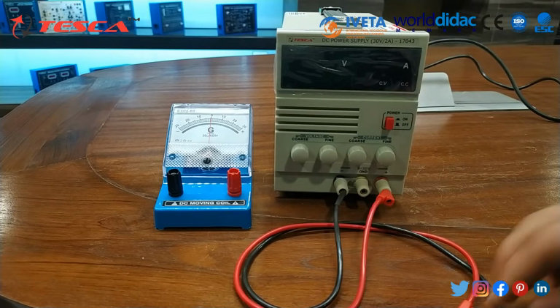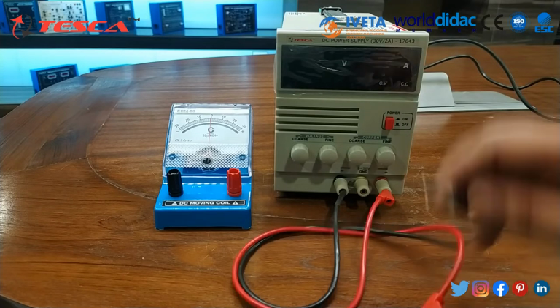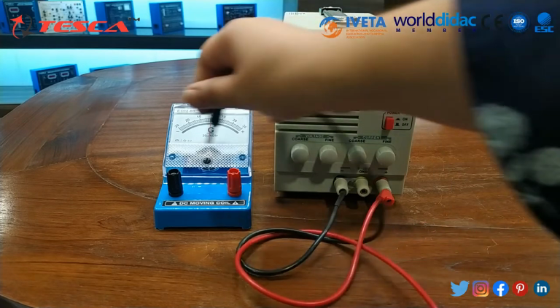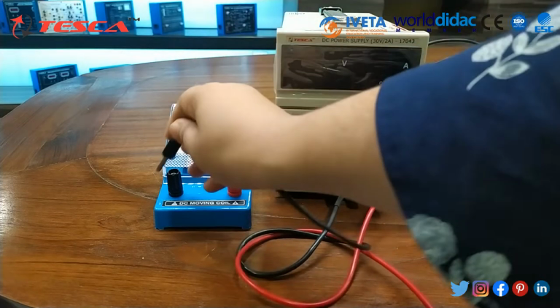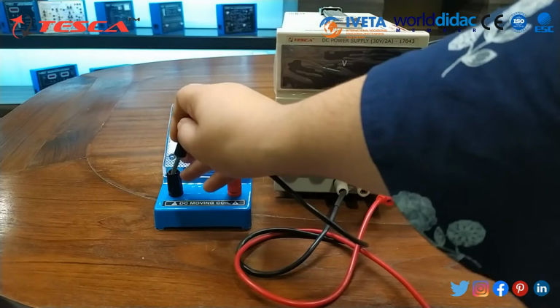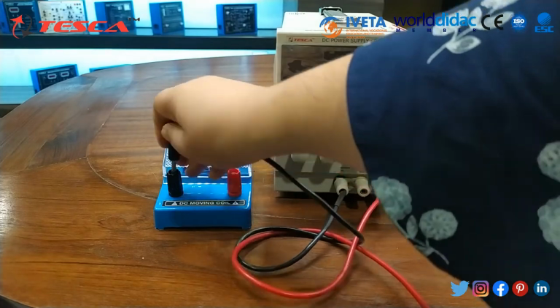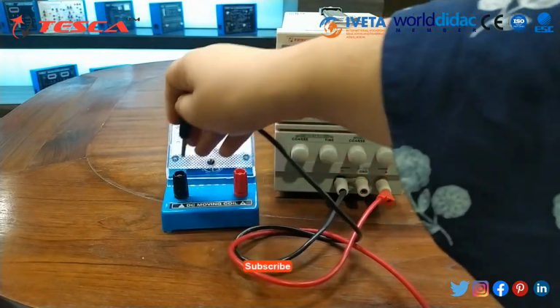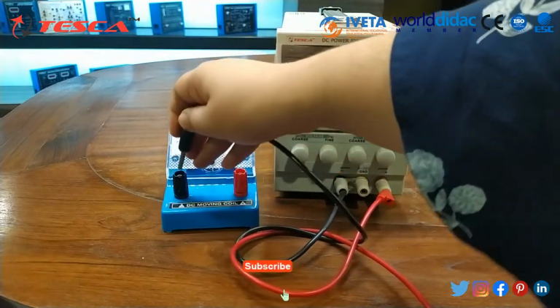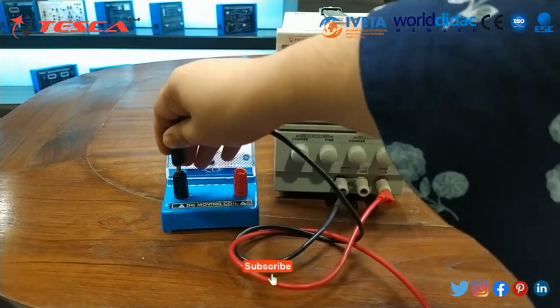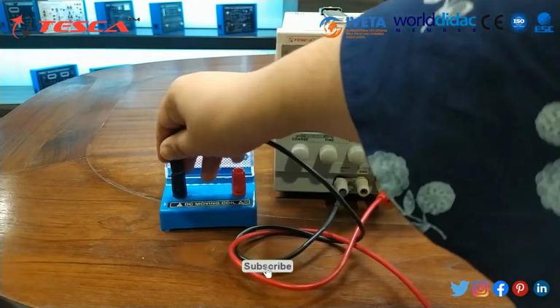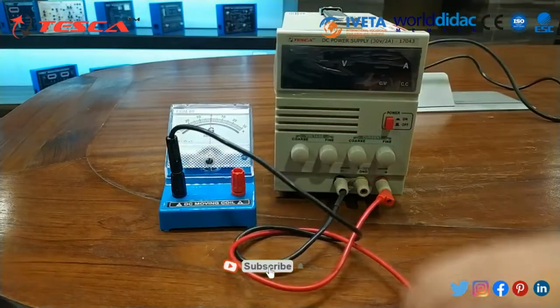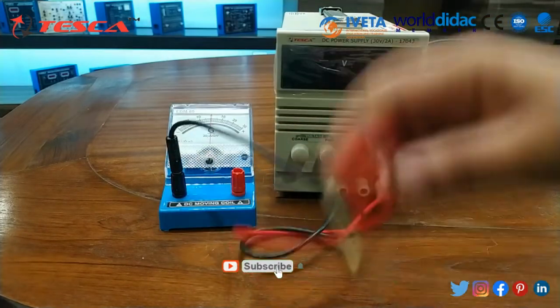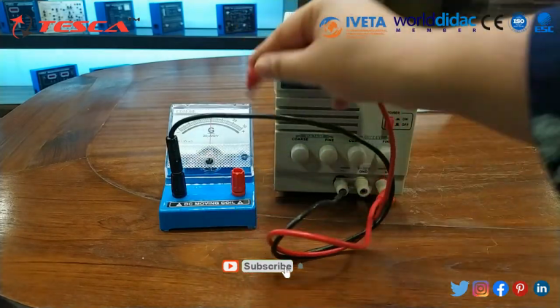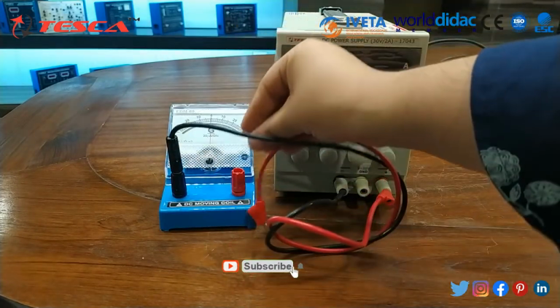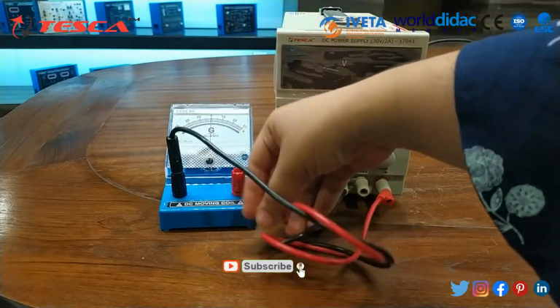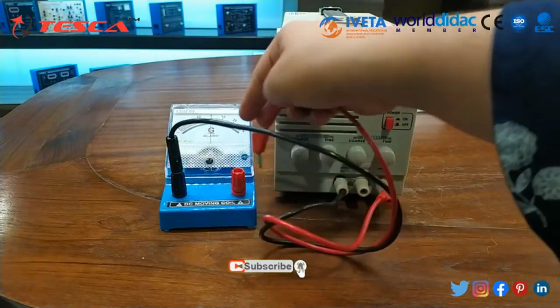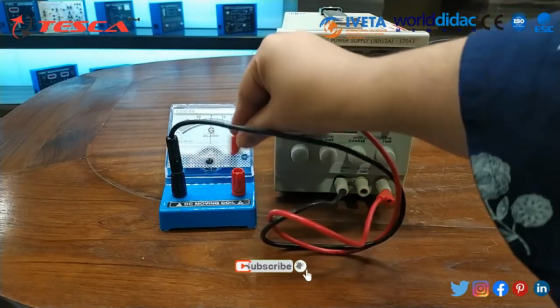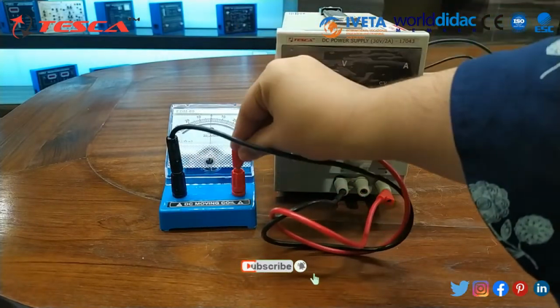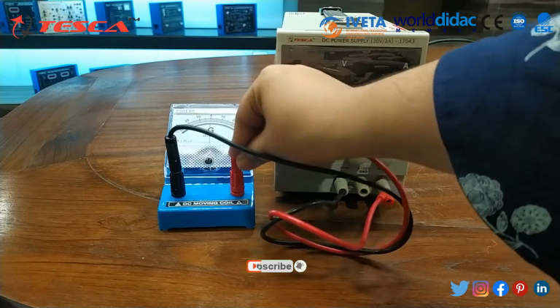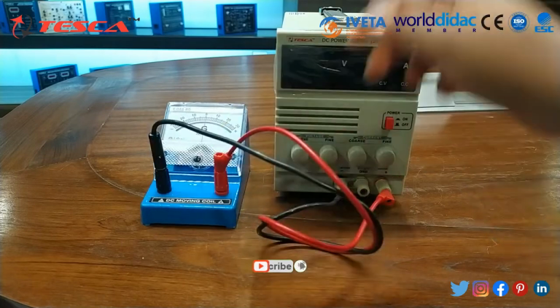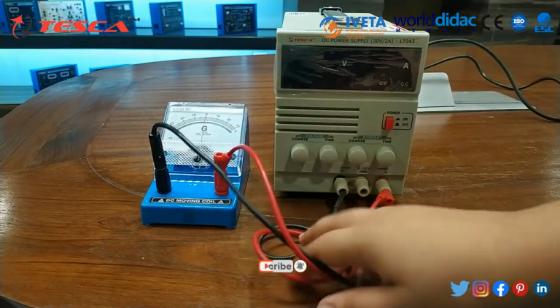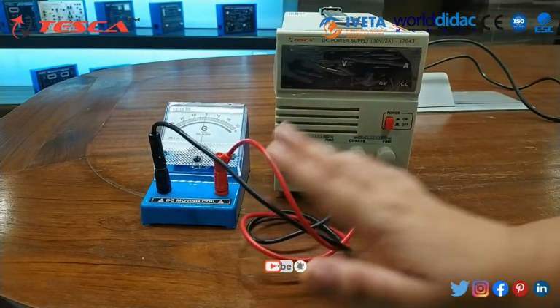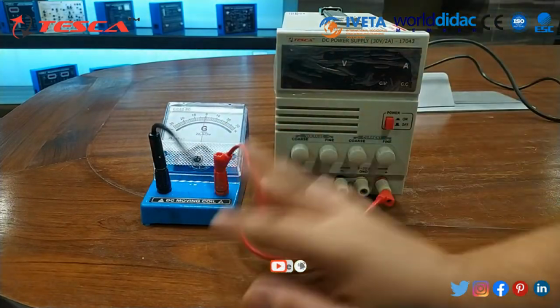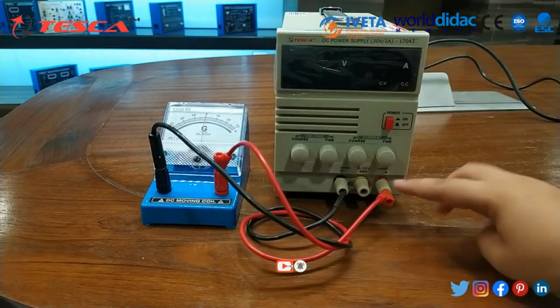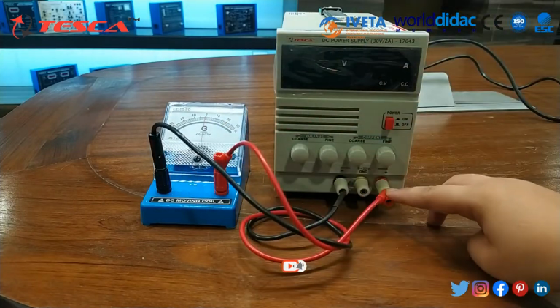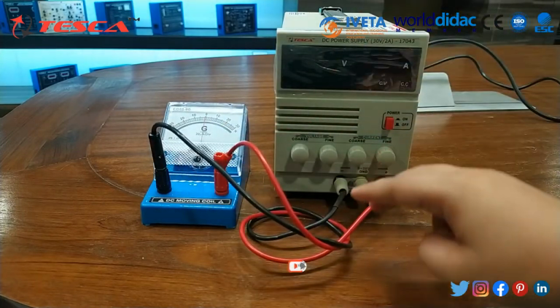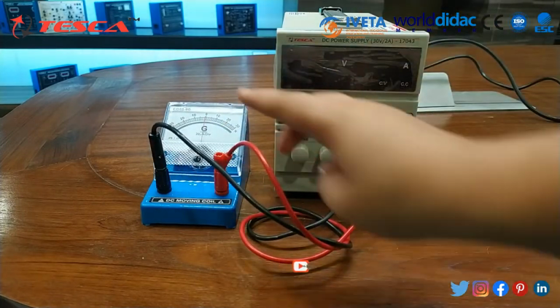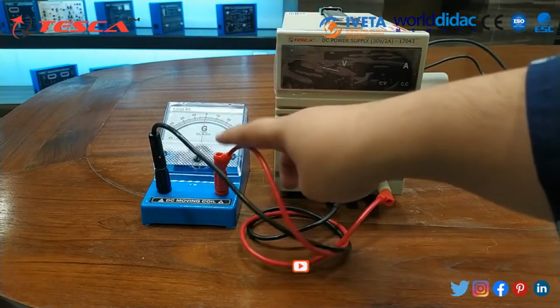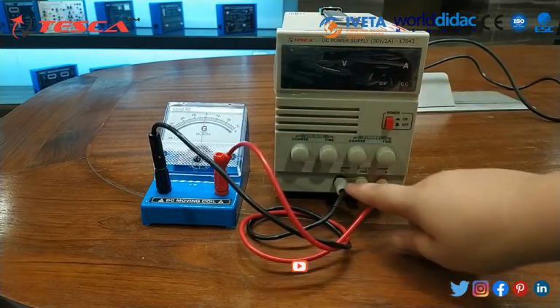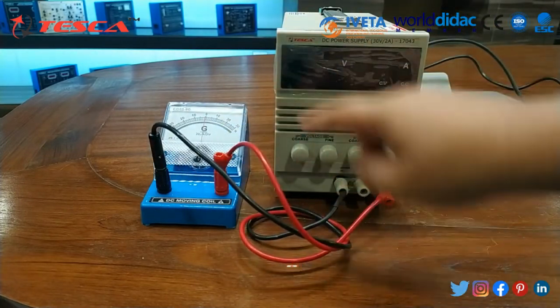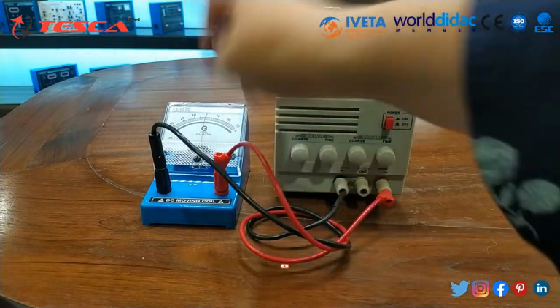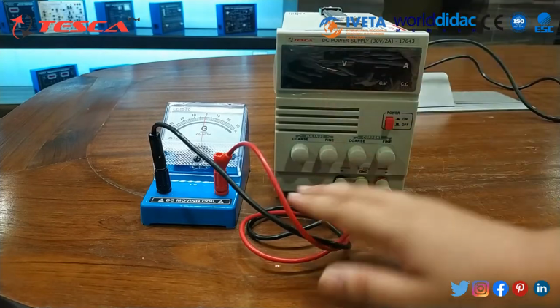First of all the positive test lead, then the negative test lead, and then the positive test lead to its positive terminal. We have connected positive to positive and negative to negative.